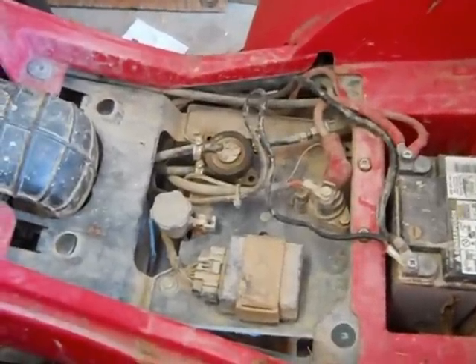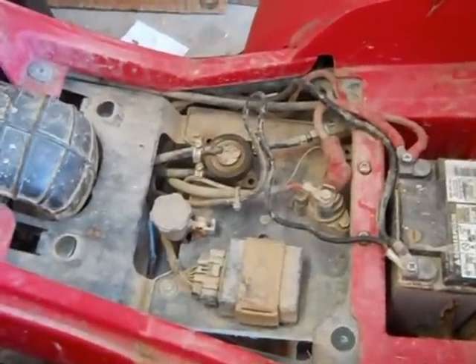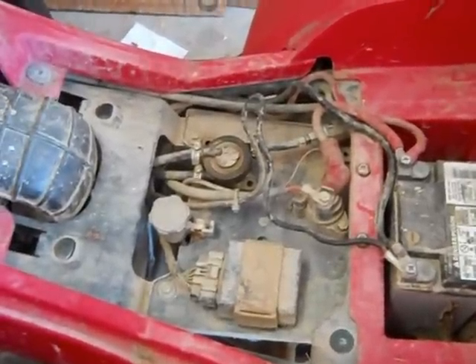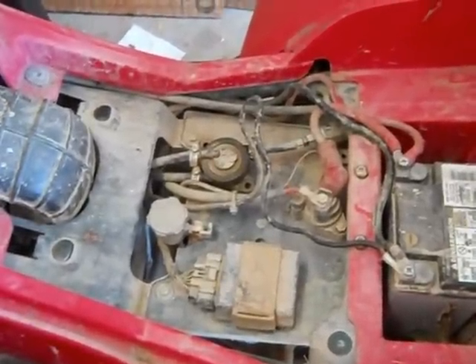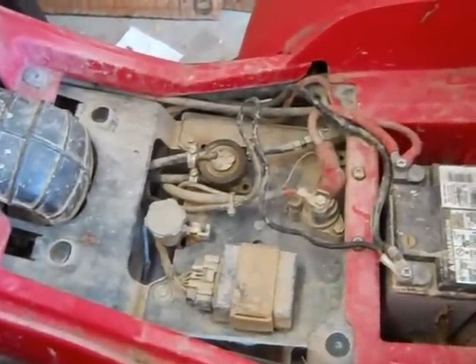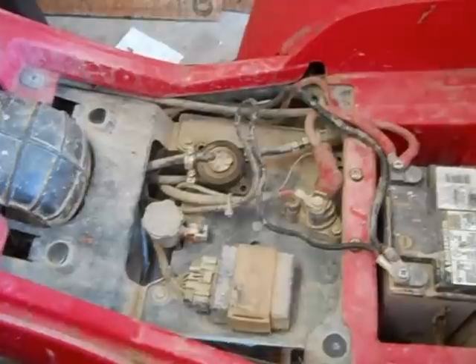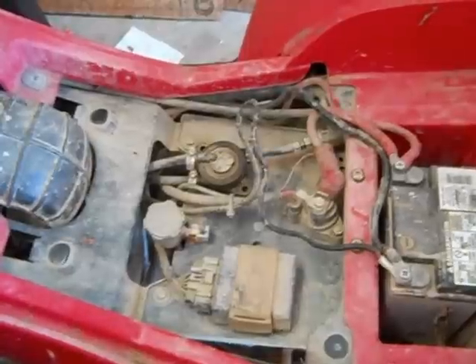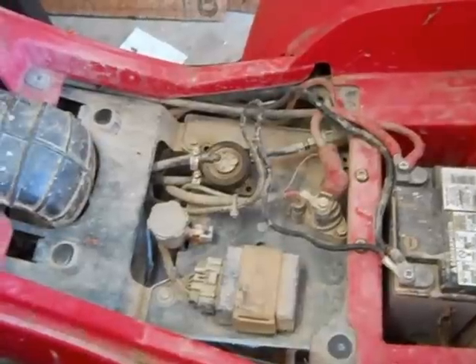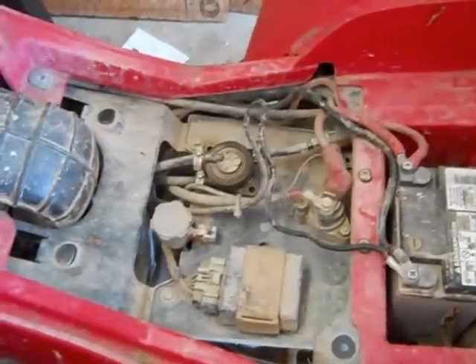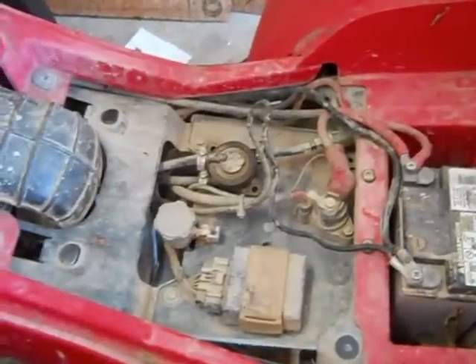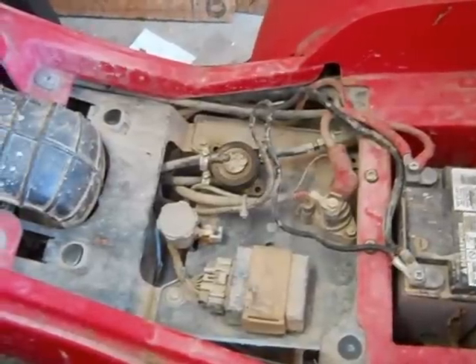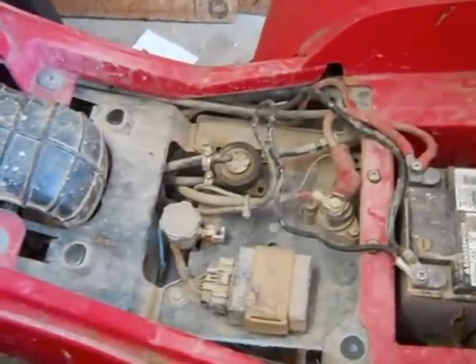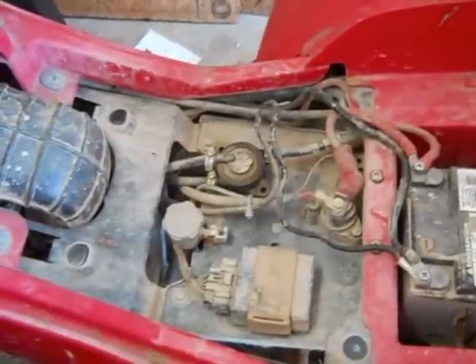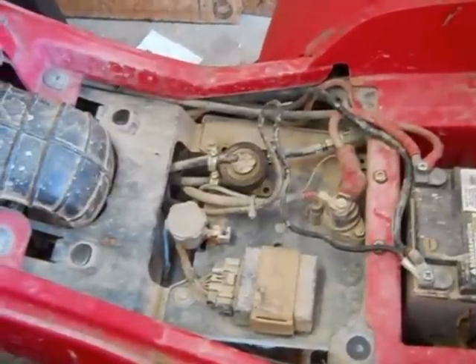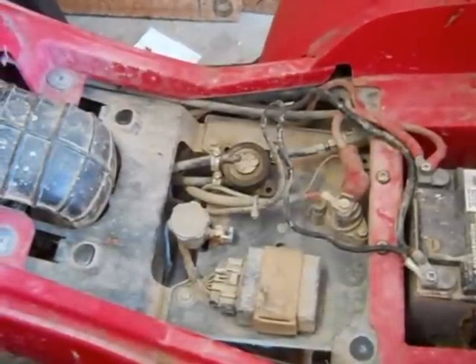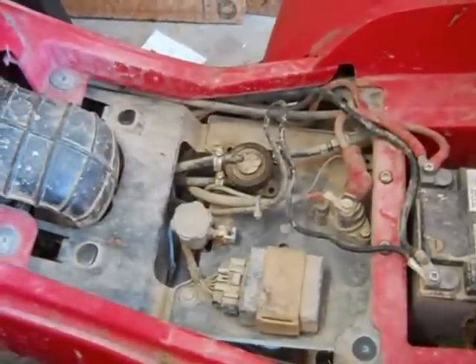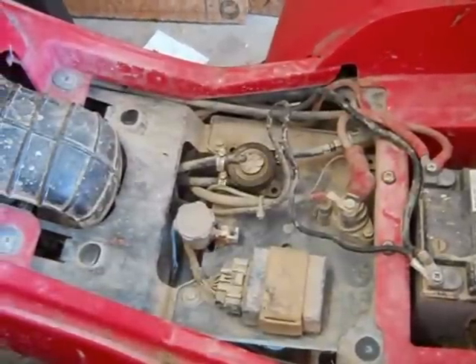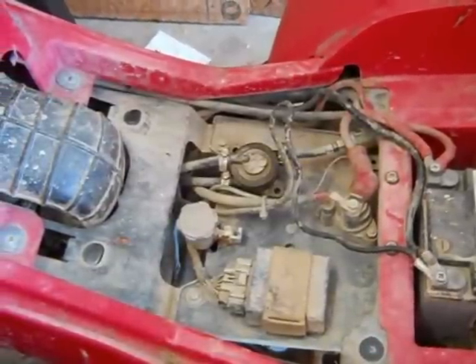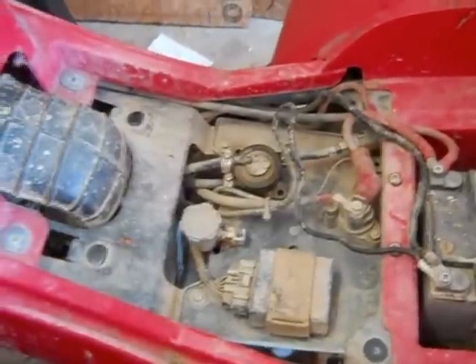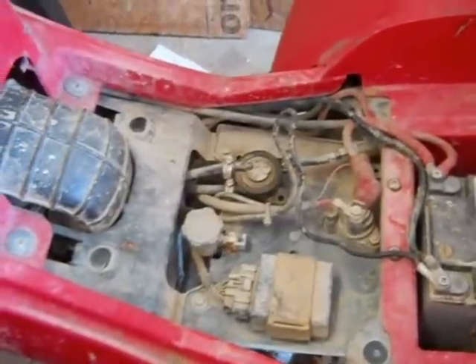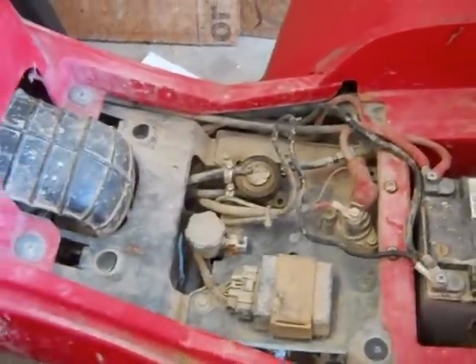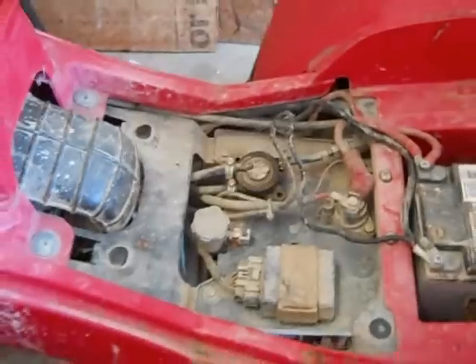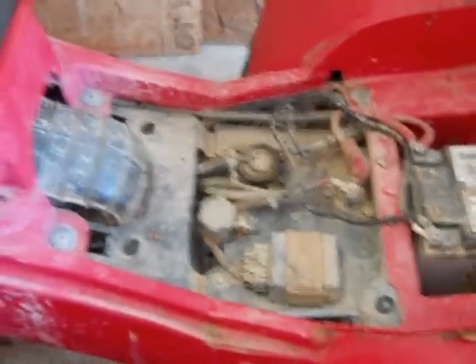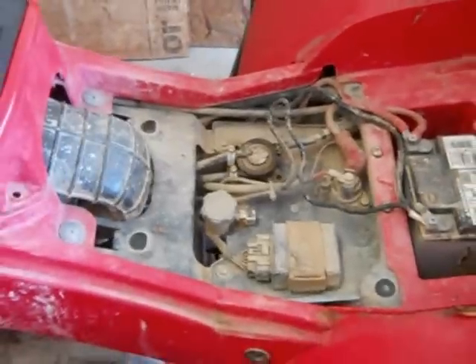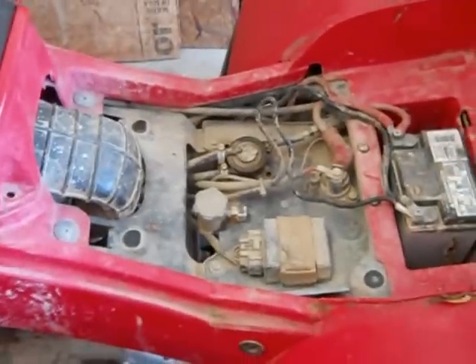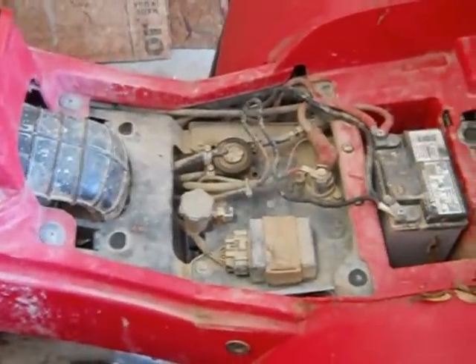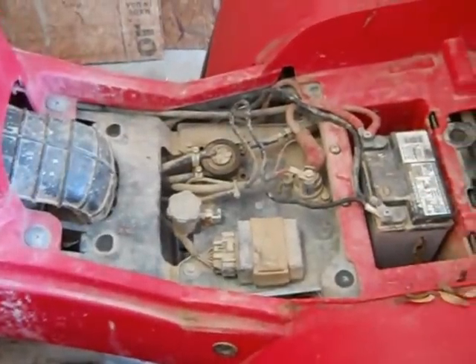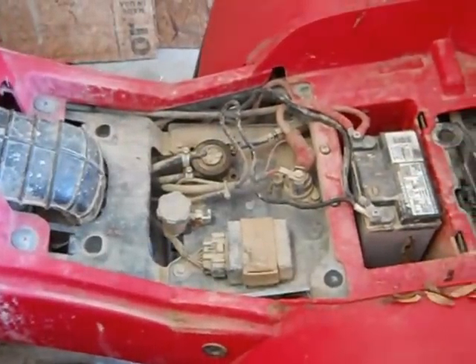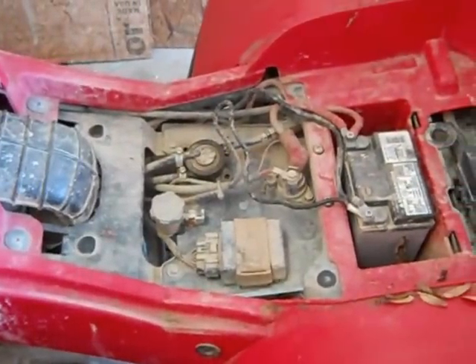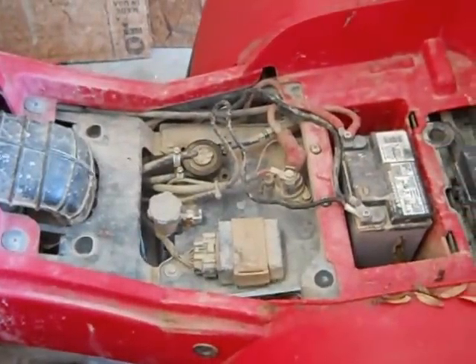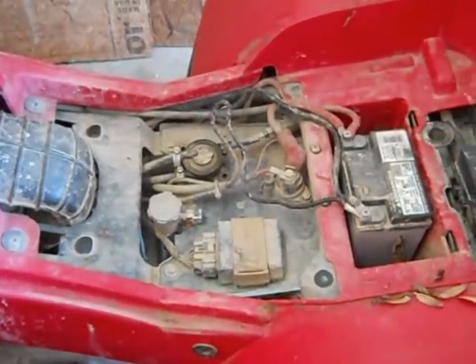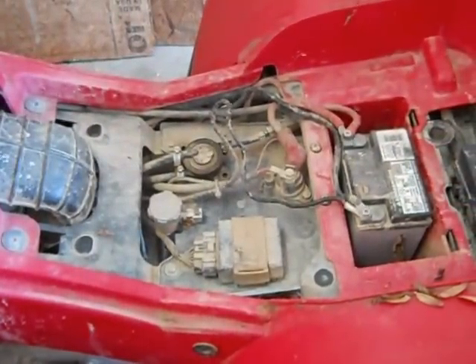Our fuel pump is actually off an Arctic Cat snowmobile. We've got a used one to put on there and it works just fine. Everything else we'll be showing you step-by-step as we go through it.